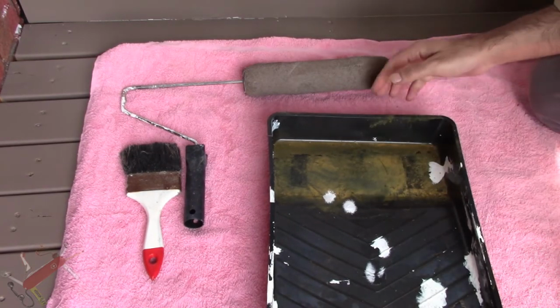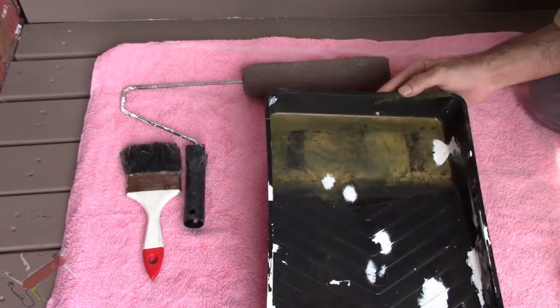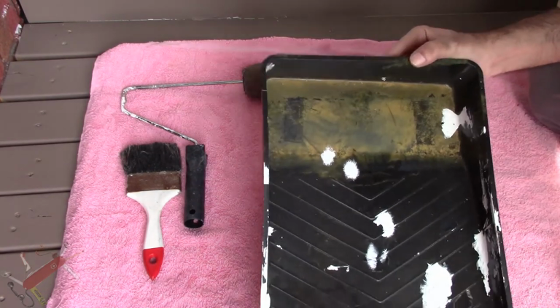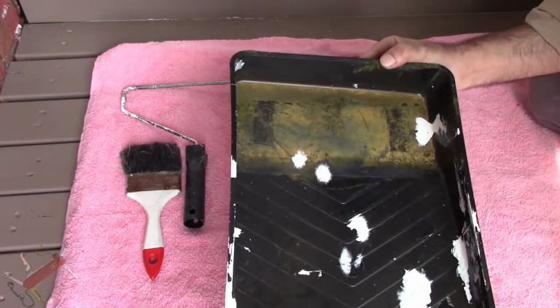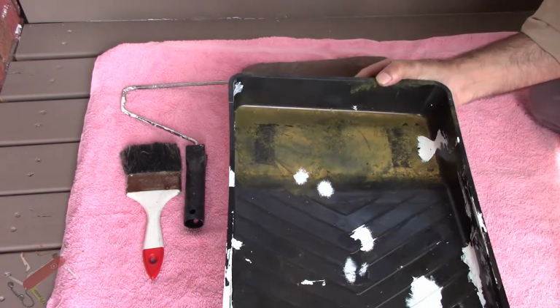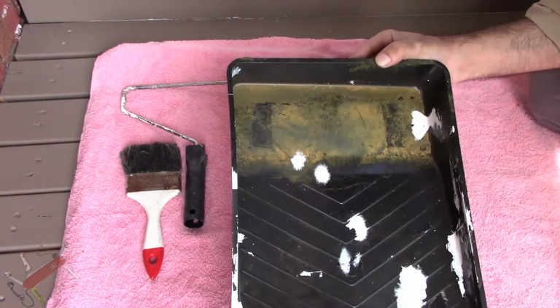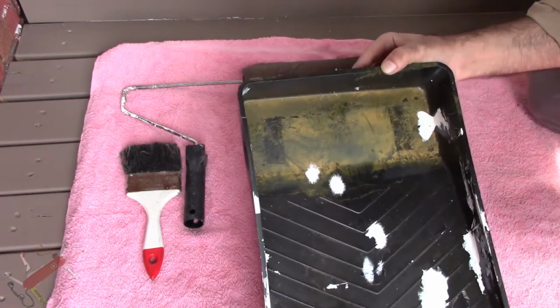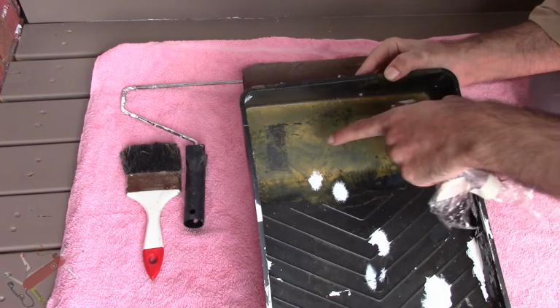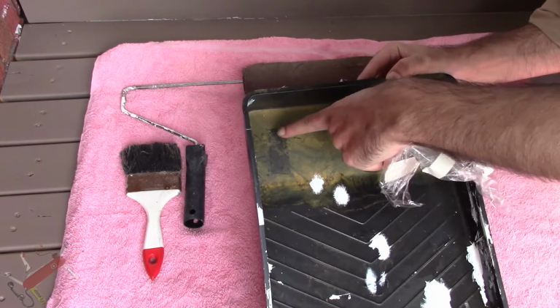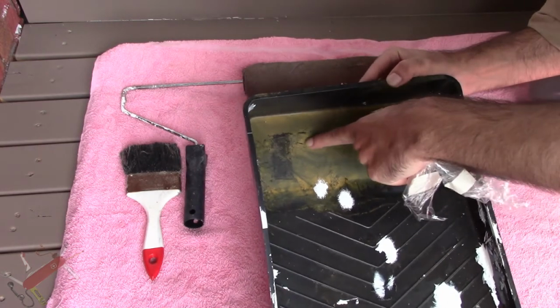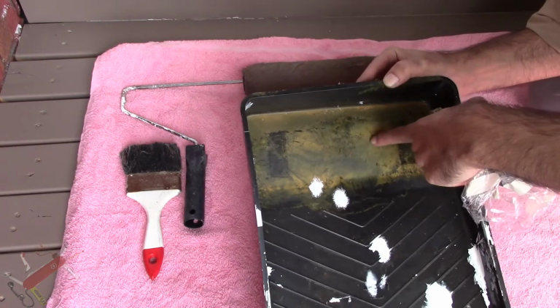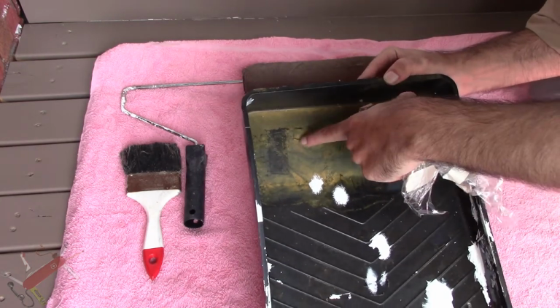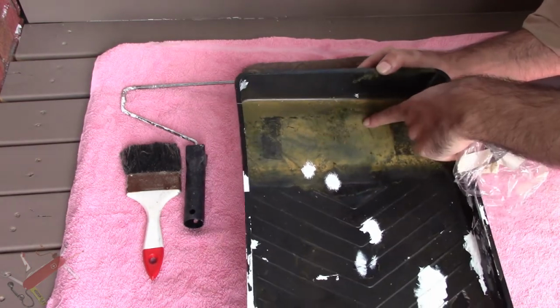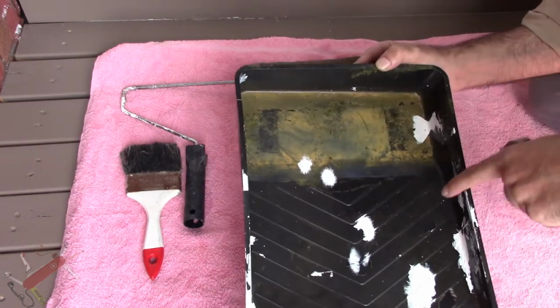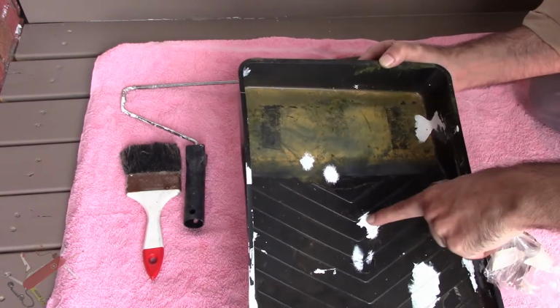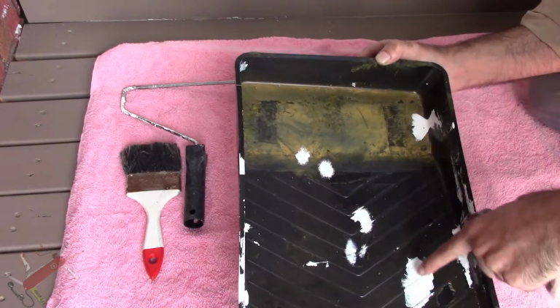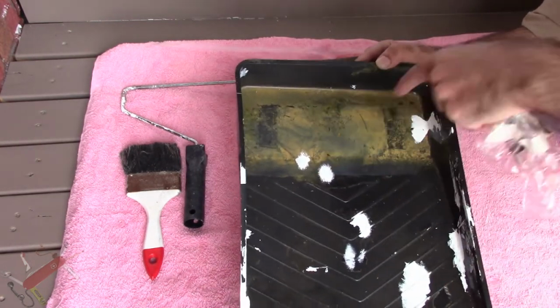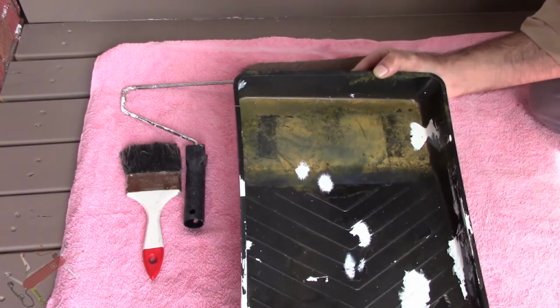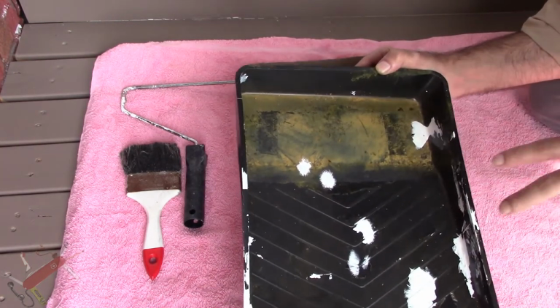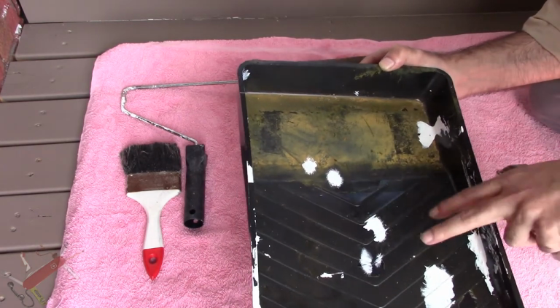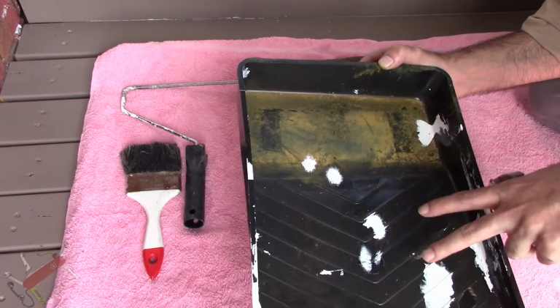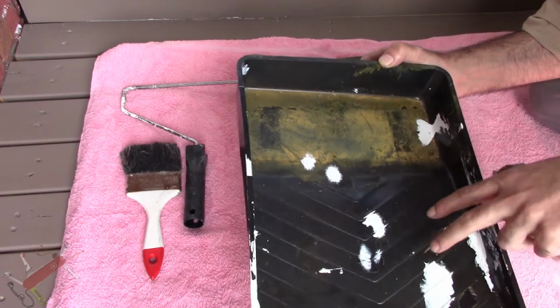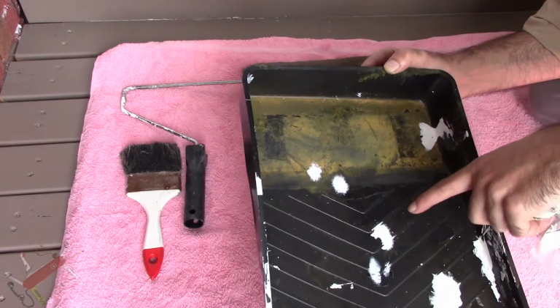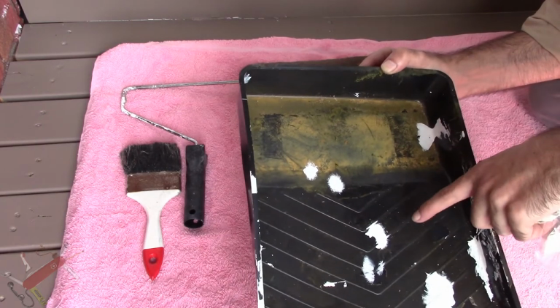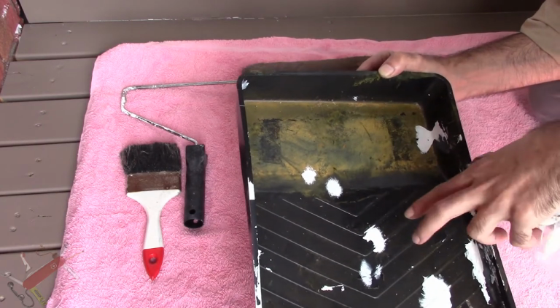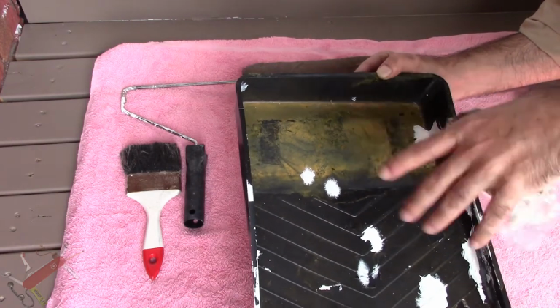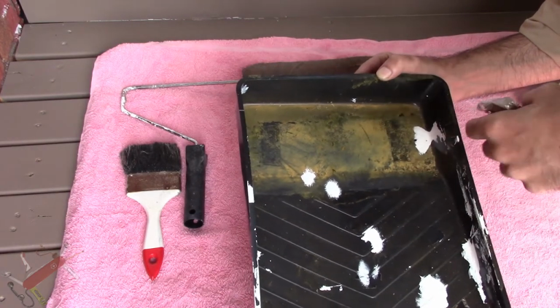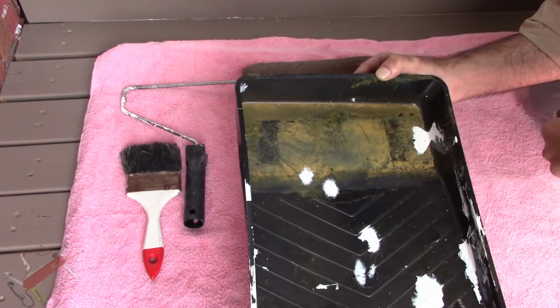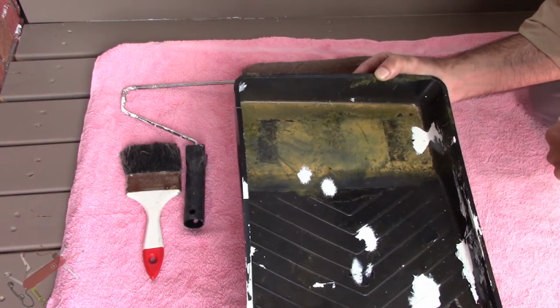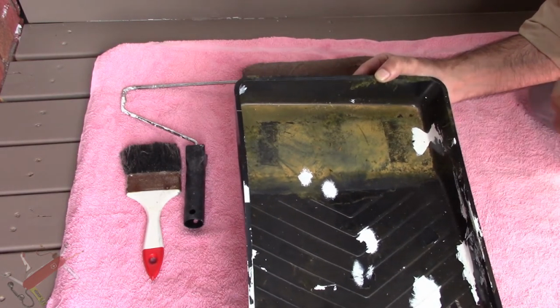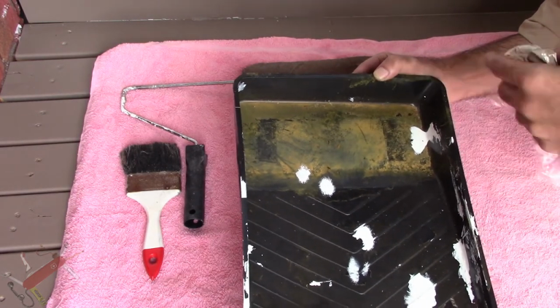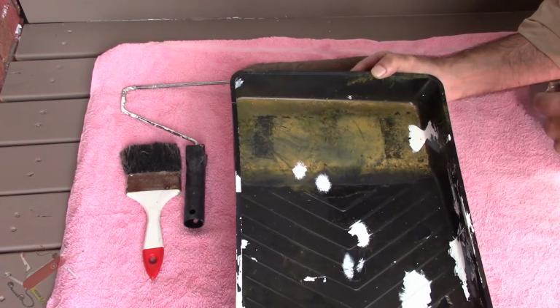That's how simple it is. That's the old tray that I use — you'll see it's got a bit of decking oil stain in there and a little bit of patches of white paint. You normally wouldn't use this because that paint will chip off and mix into your fresh paint and then ruin your job.